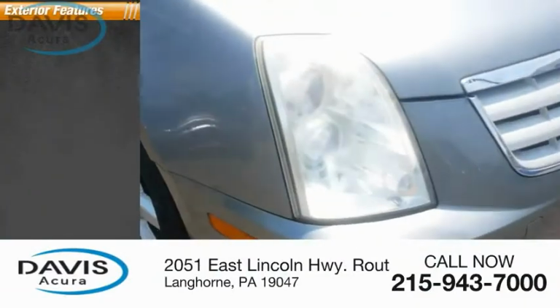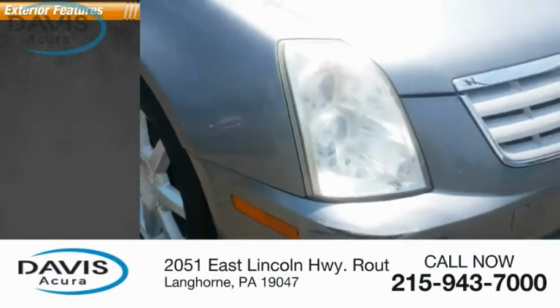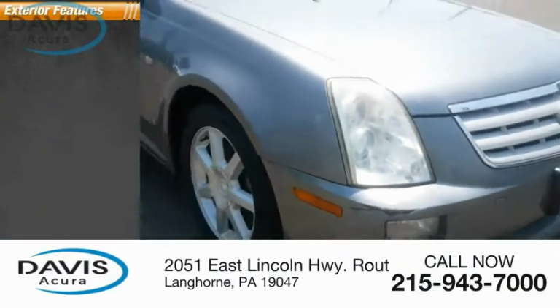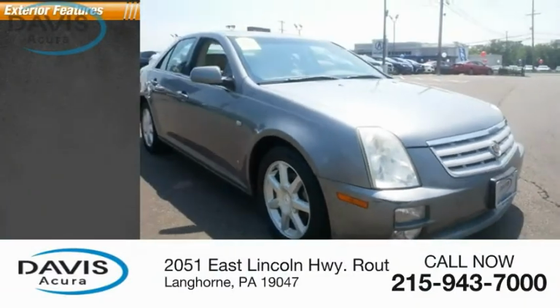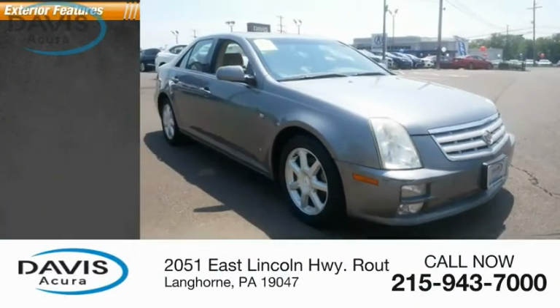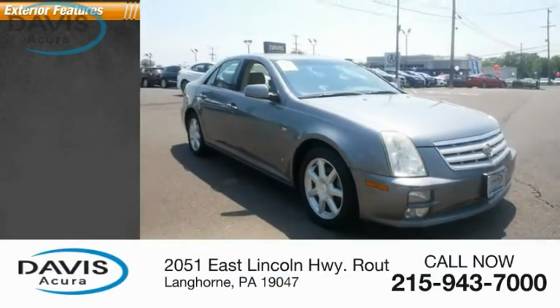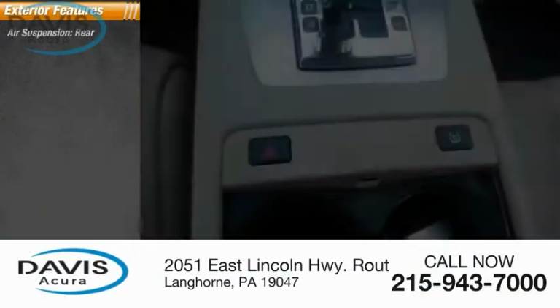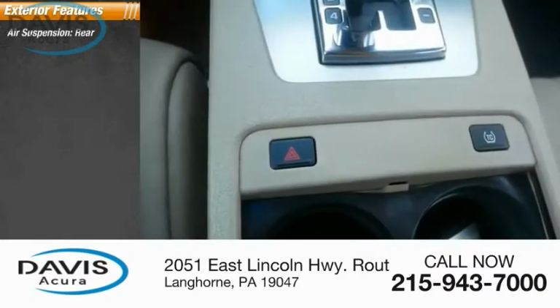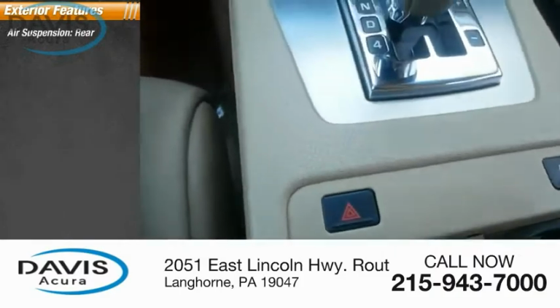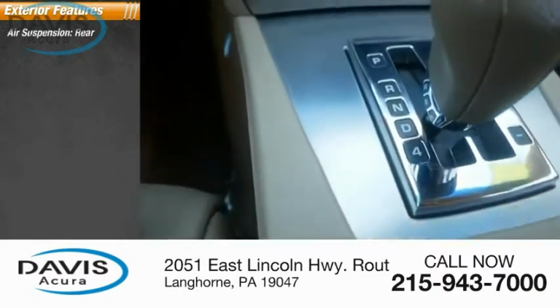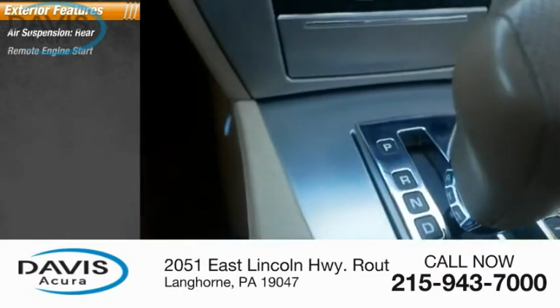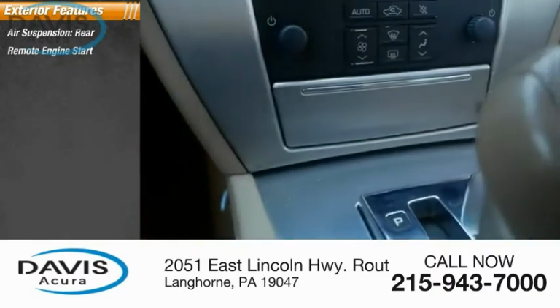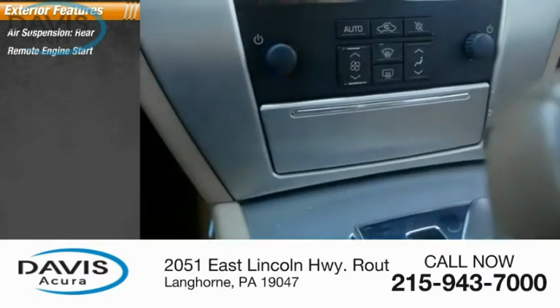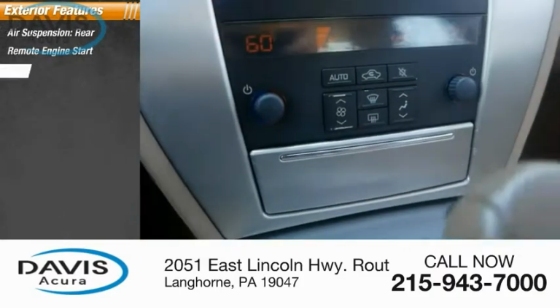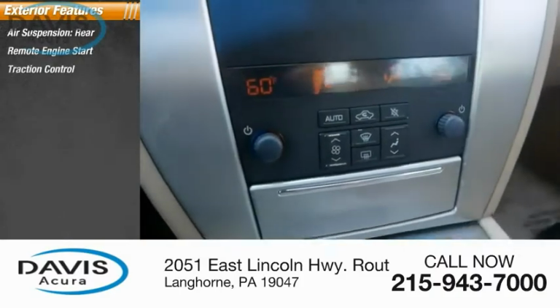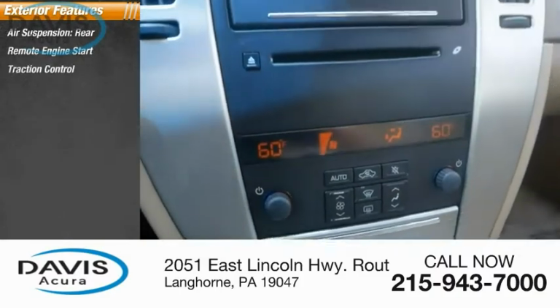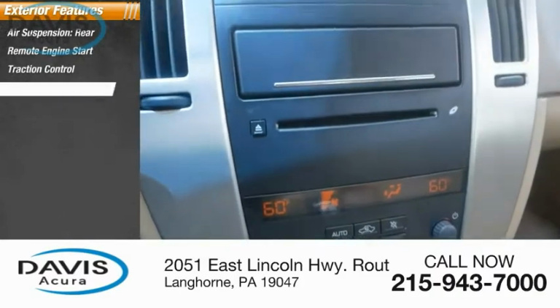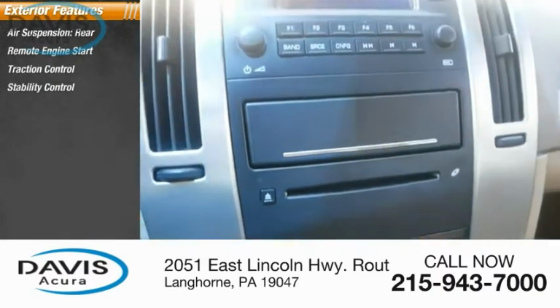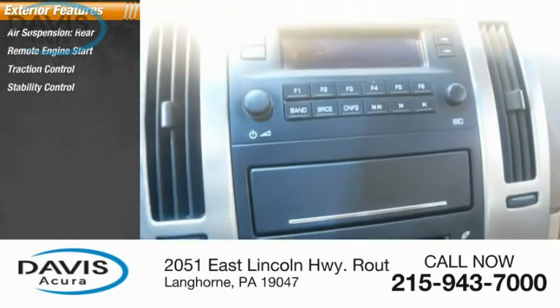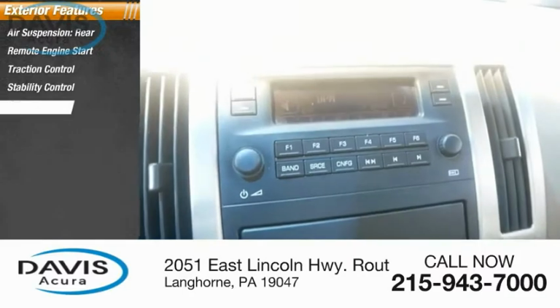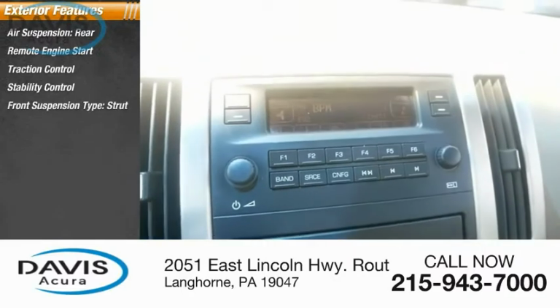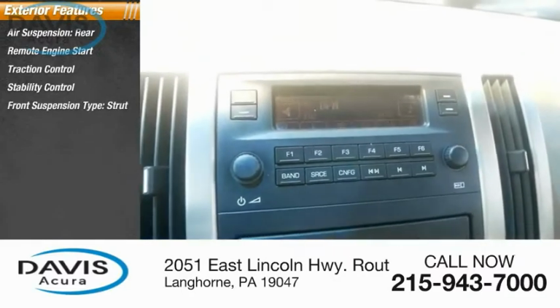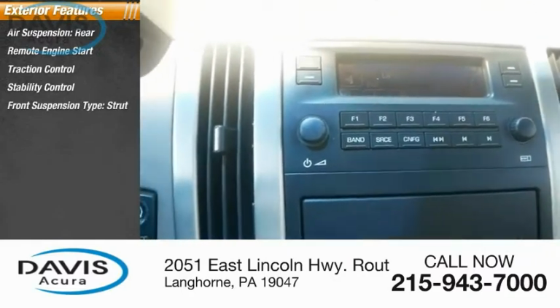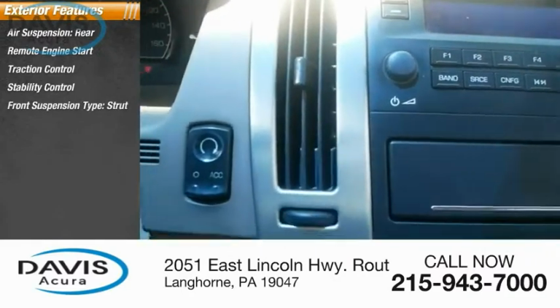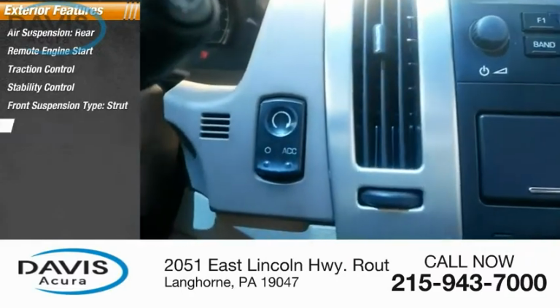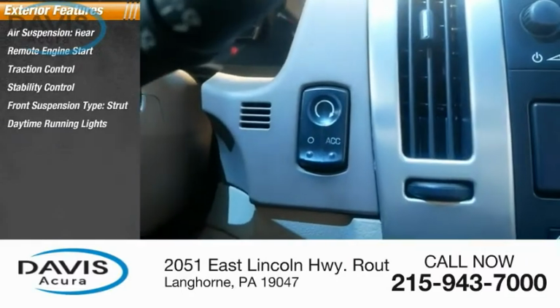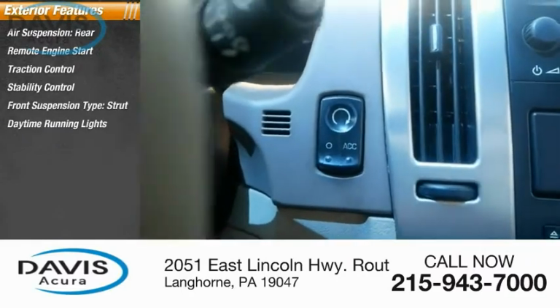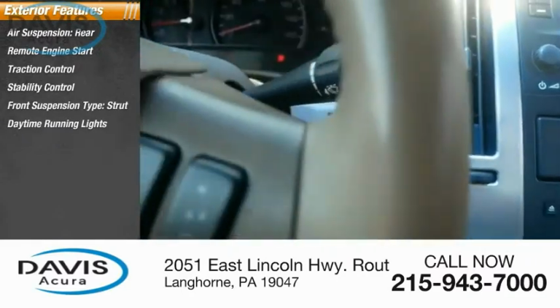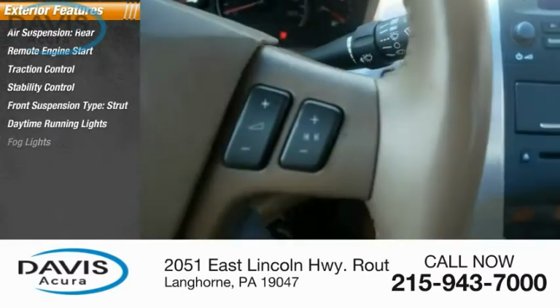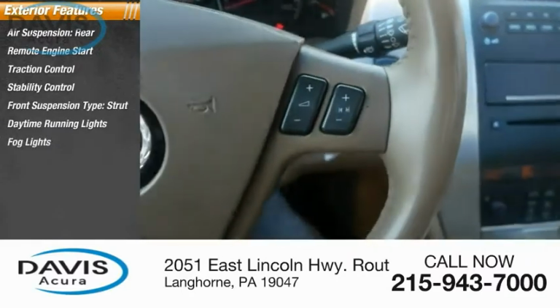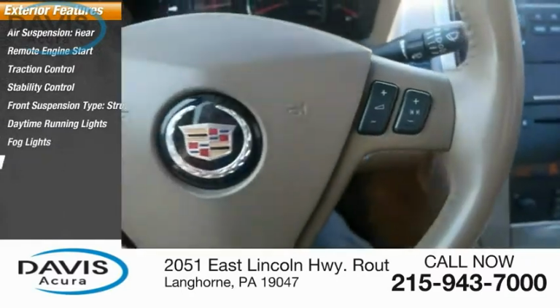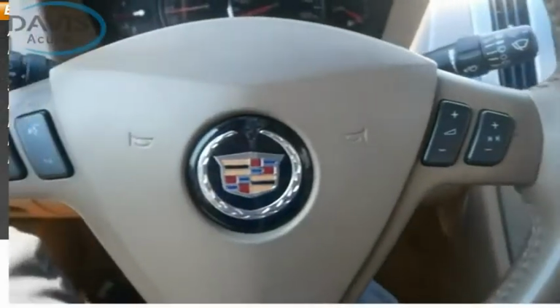Here are some of this vehicle's great options: rear air suspension, remote engine start, traction control, stability control, front suspension type strut, daytime running lights, fog lights, and braking assist.